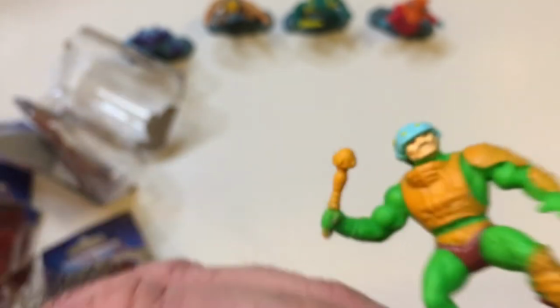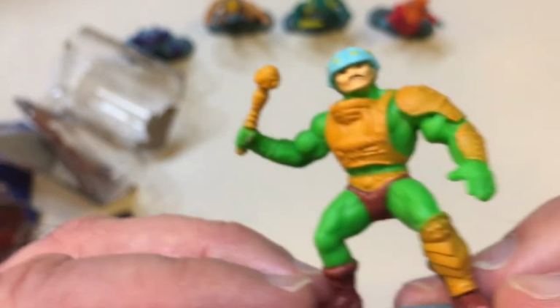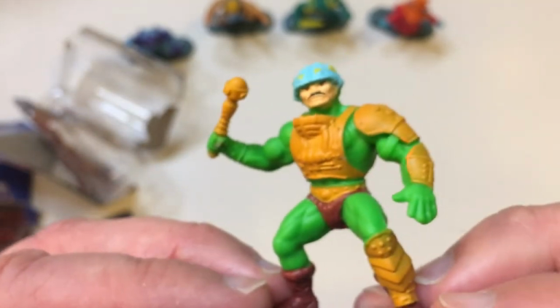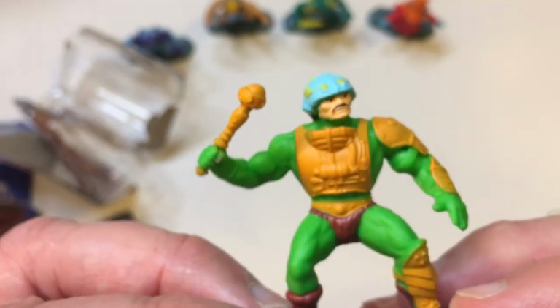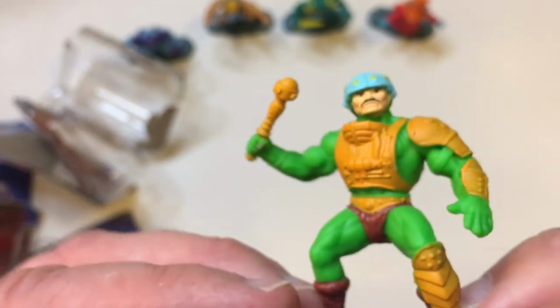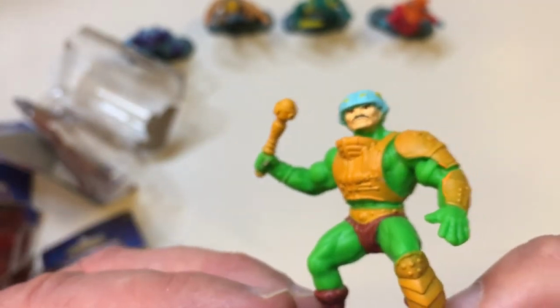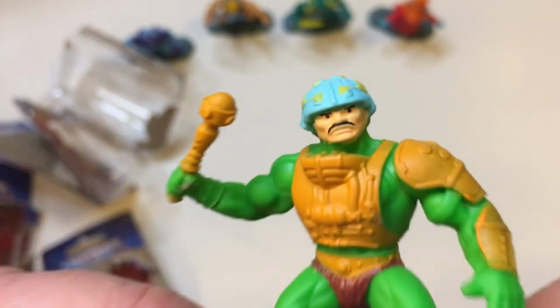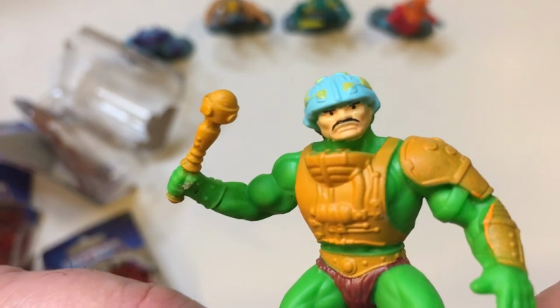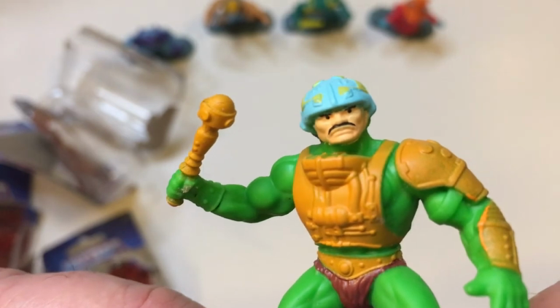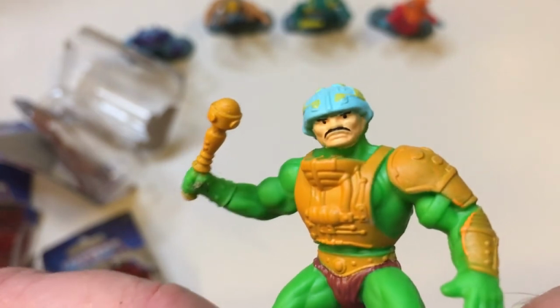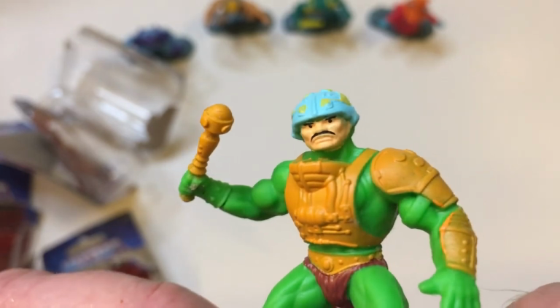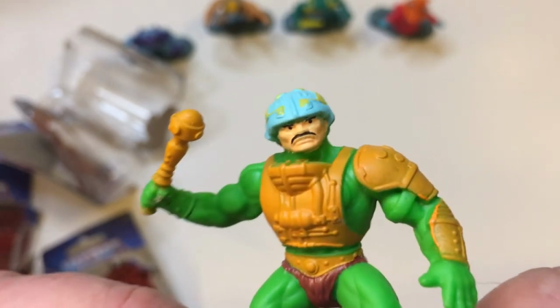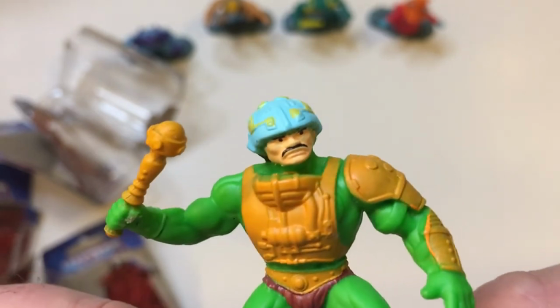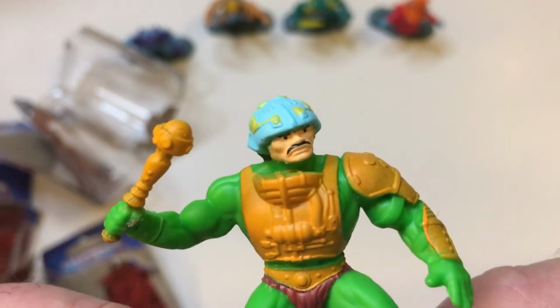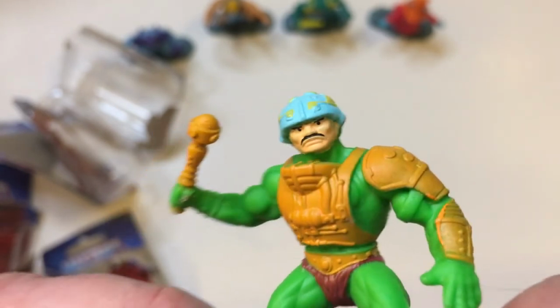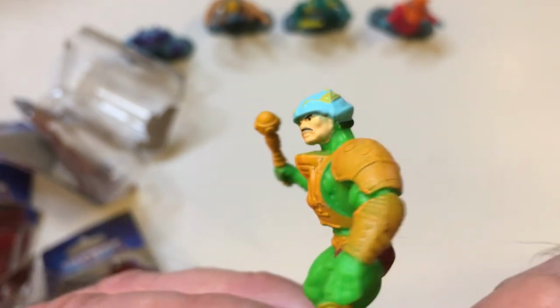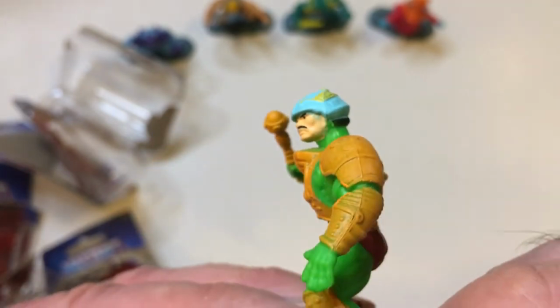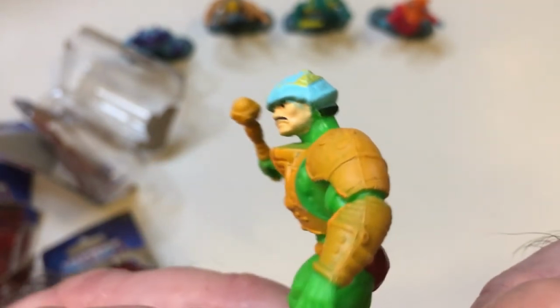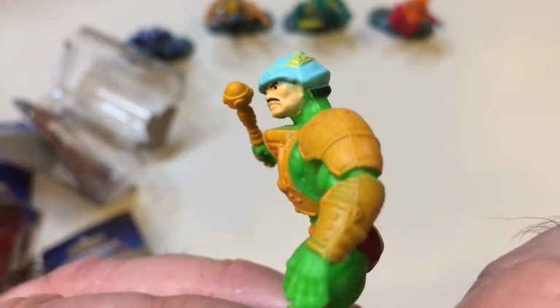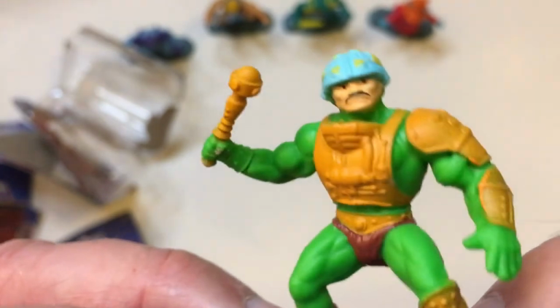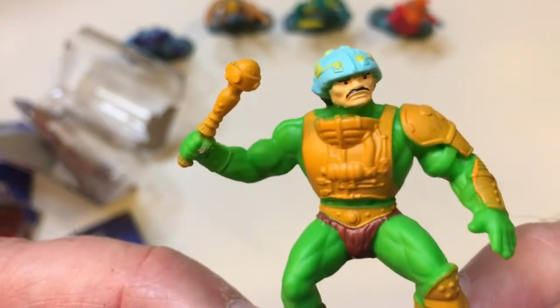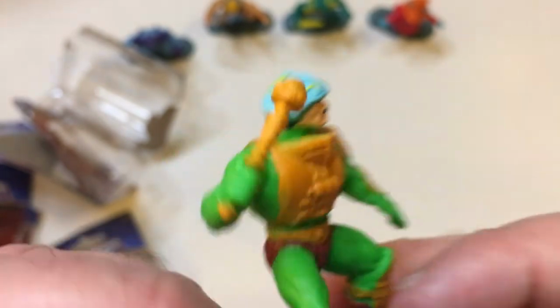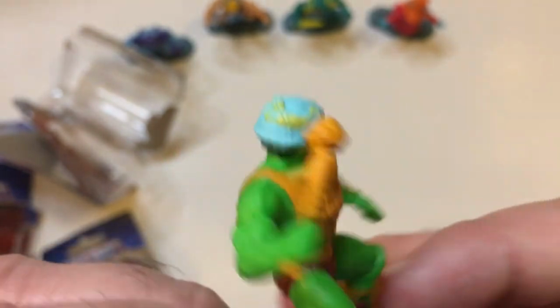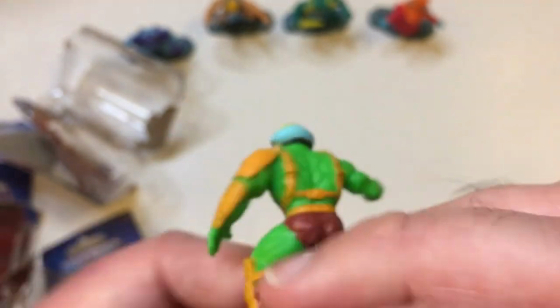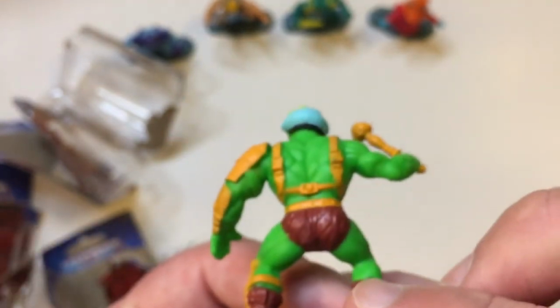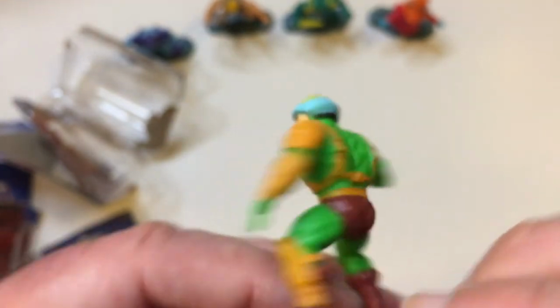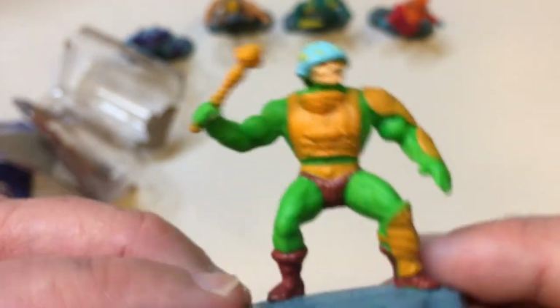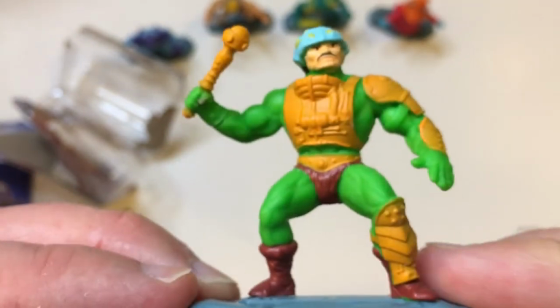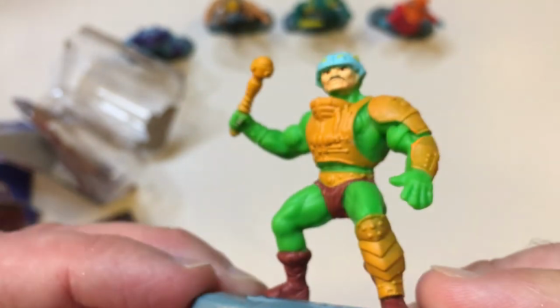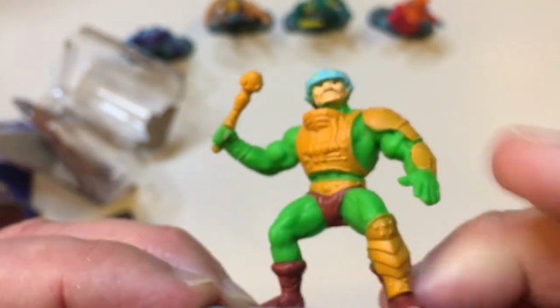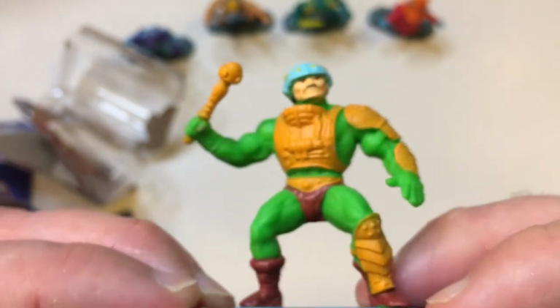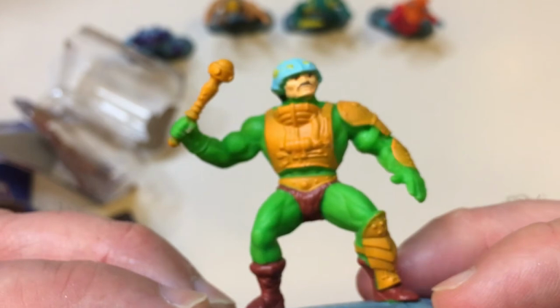Got Man-at-Arms here. Got the mace. Got some detail on the armor. Looks pretty cool.